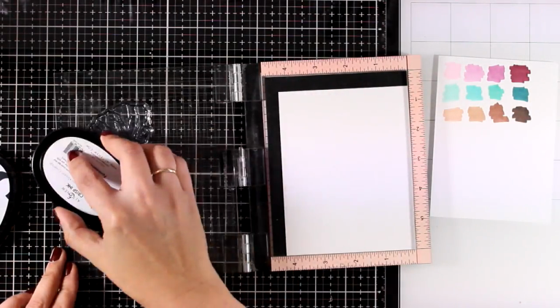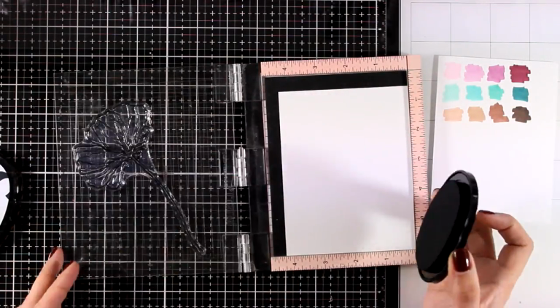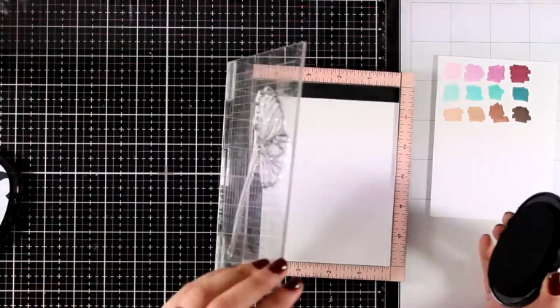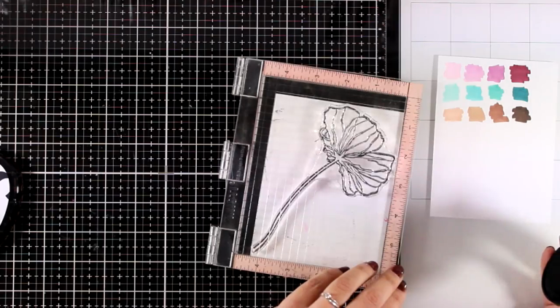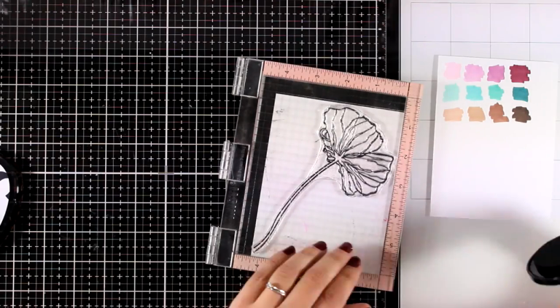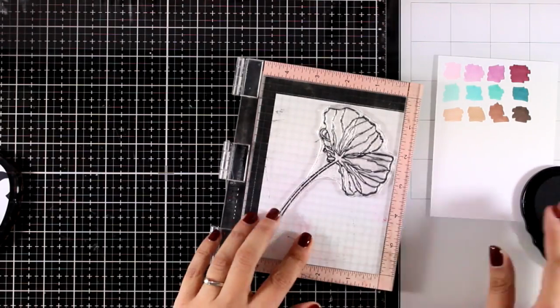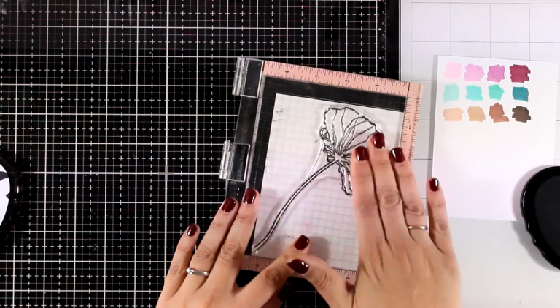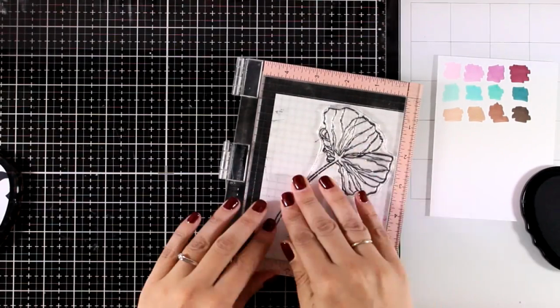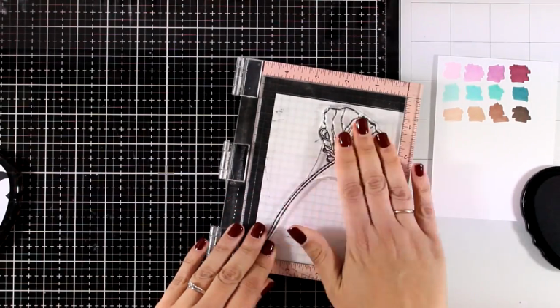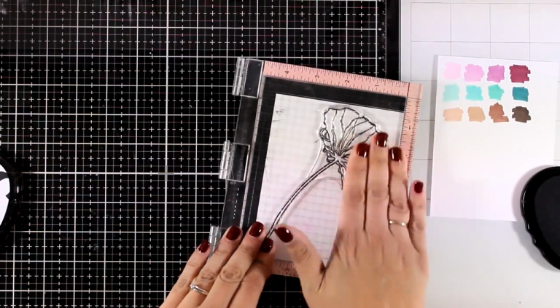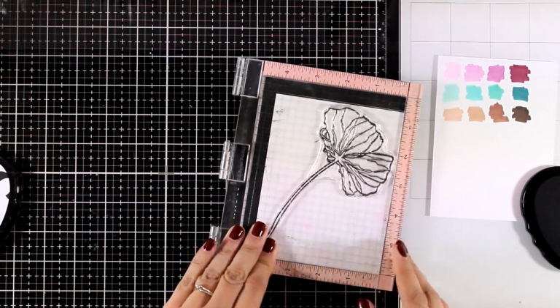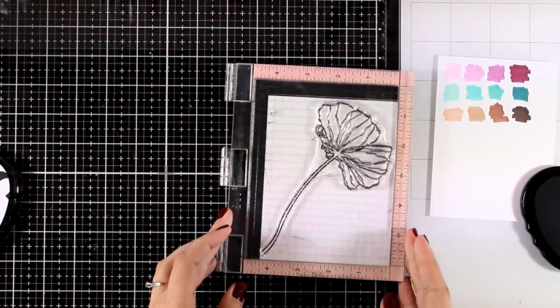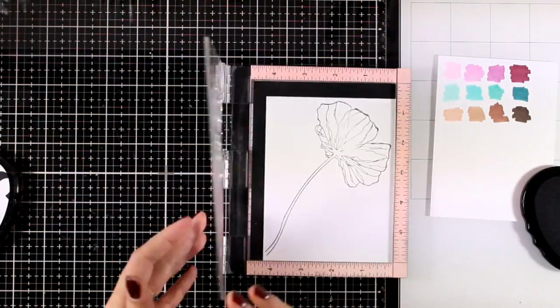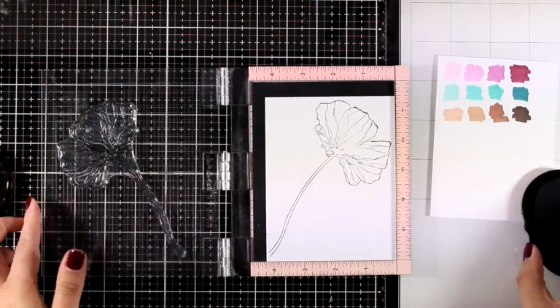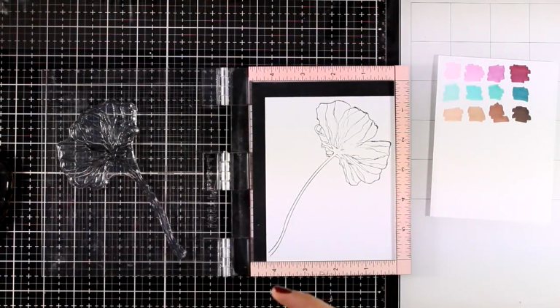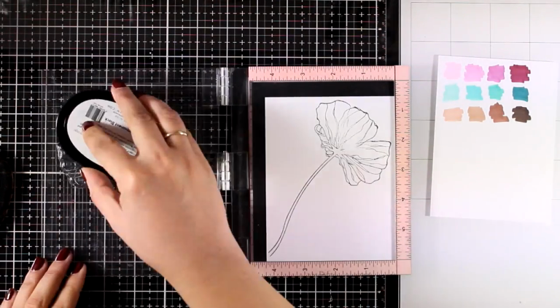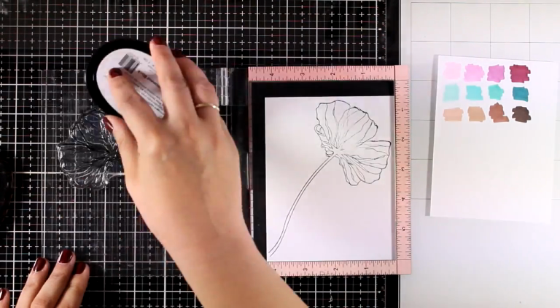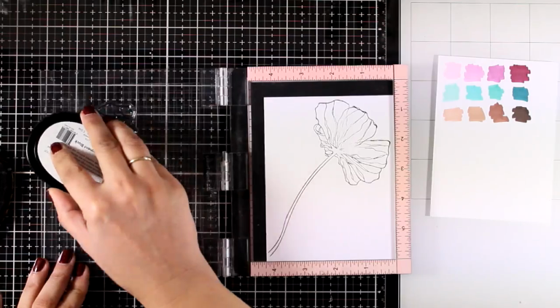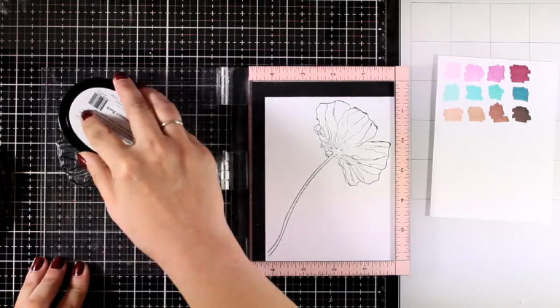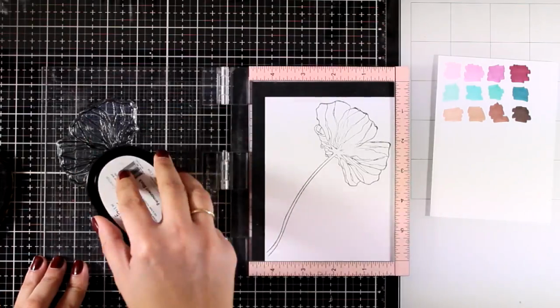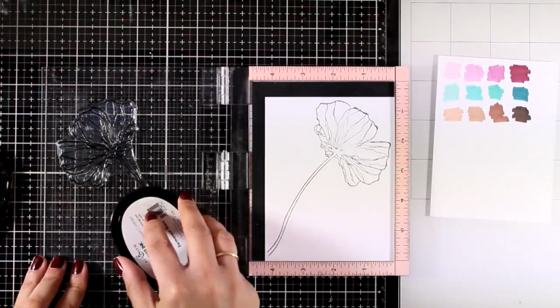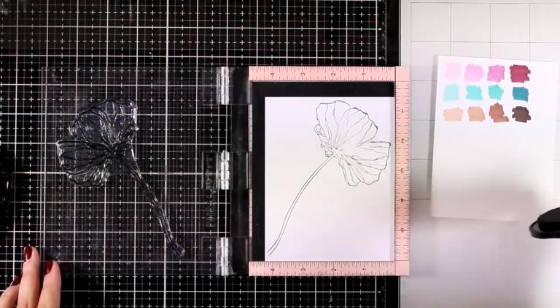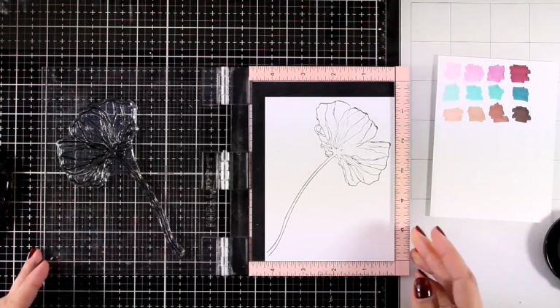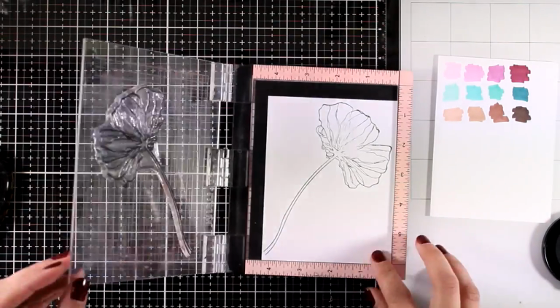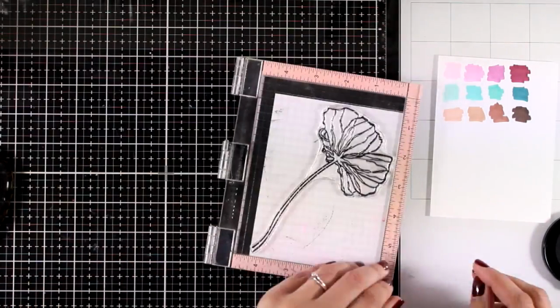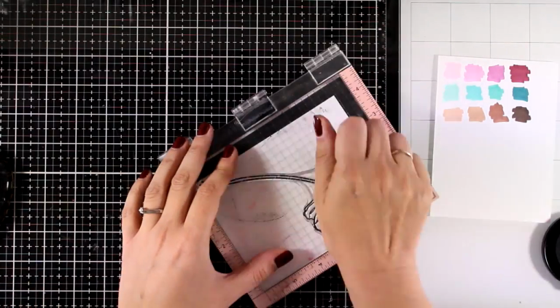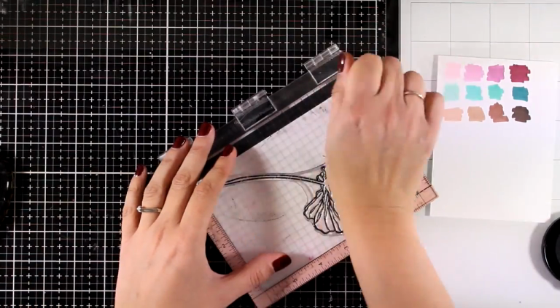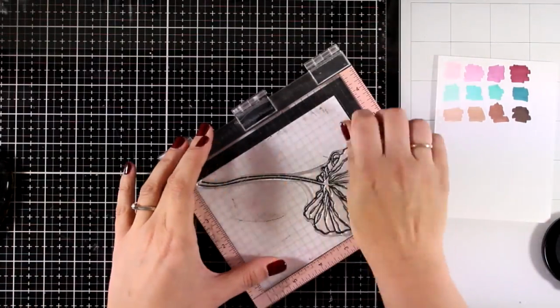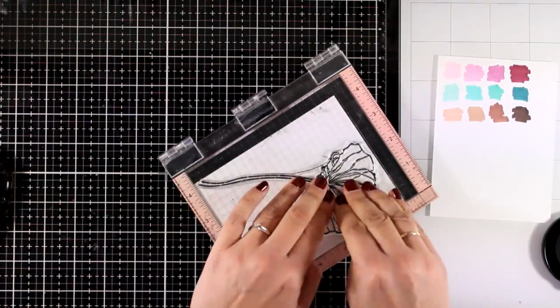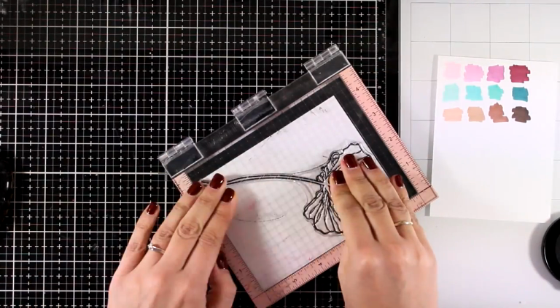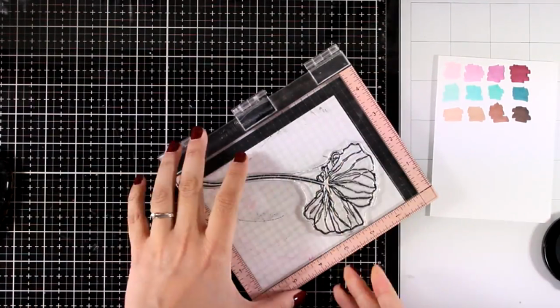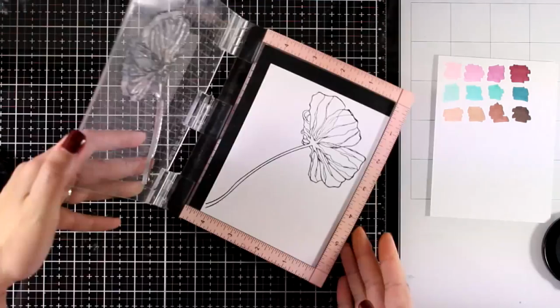I'm stamping the largest flower from the stamp set using black permanent ink to make sure it won't smudge when I use my alcohol markers to color it.